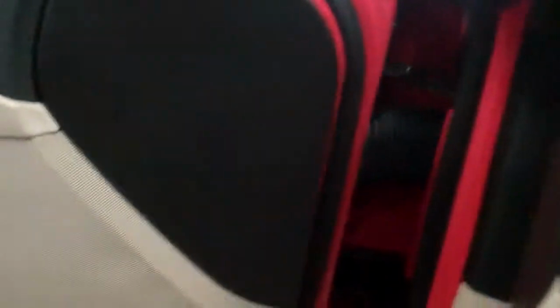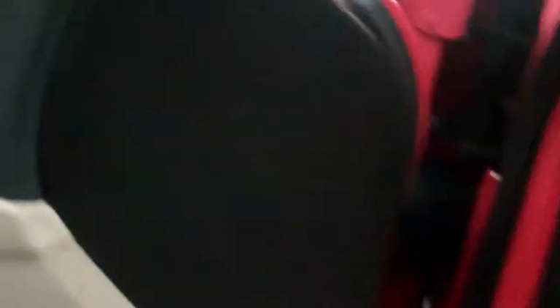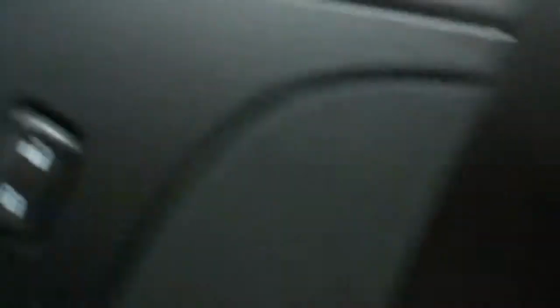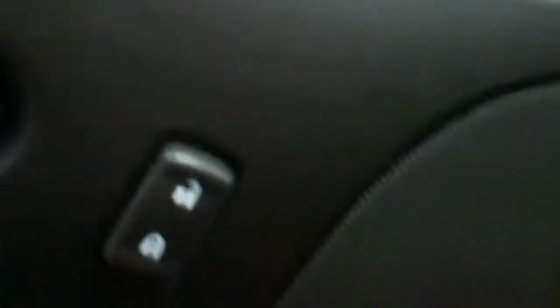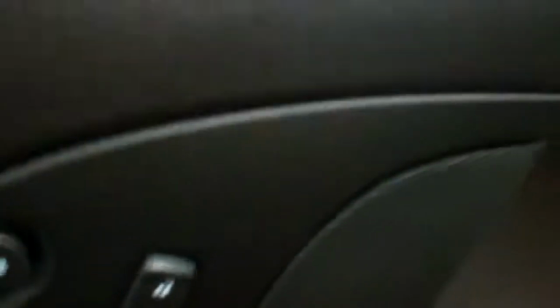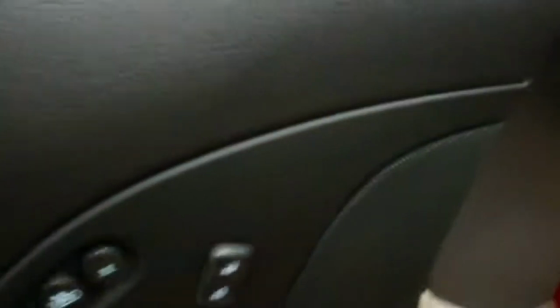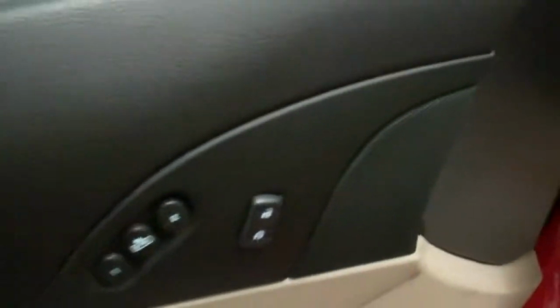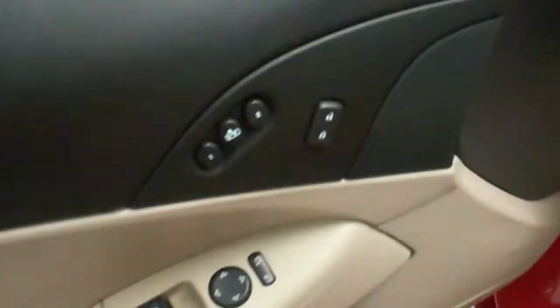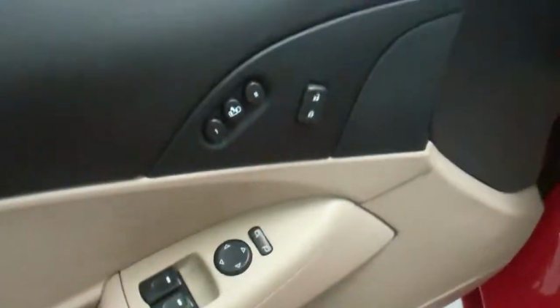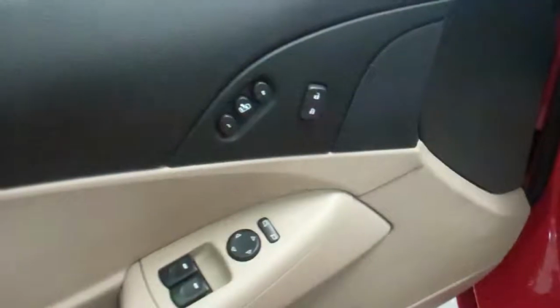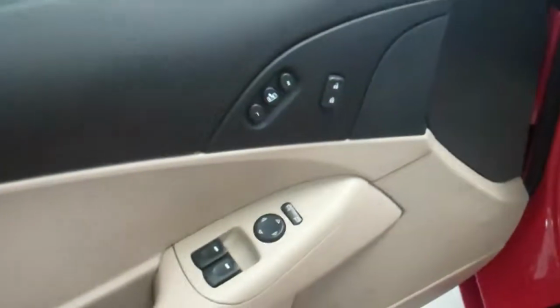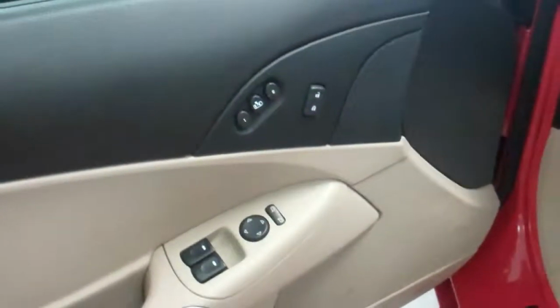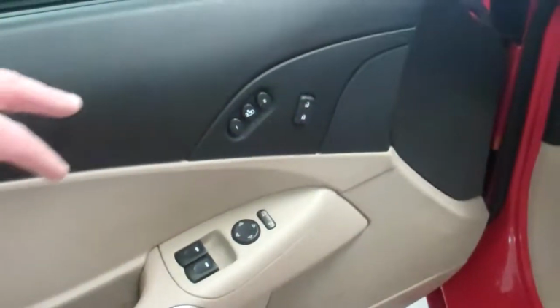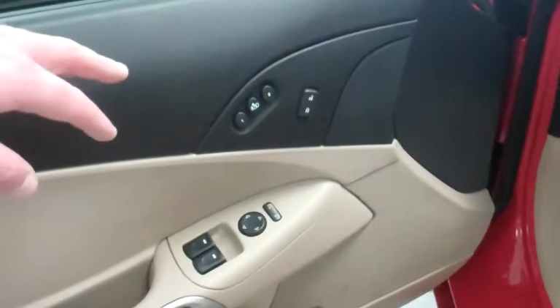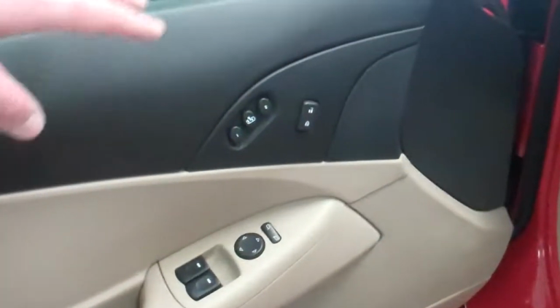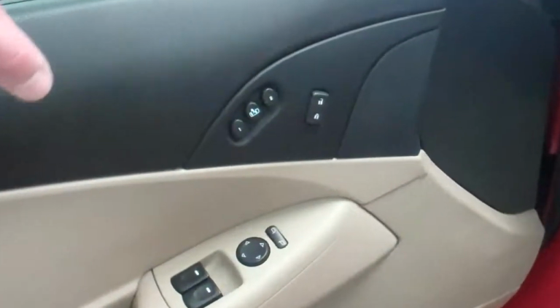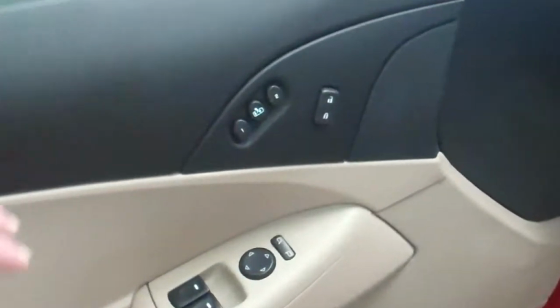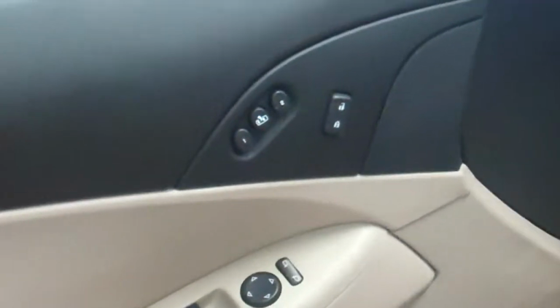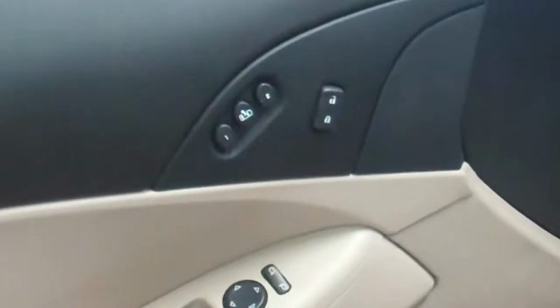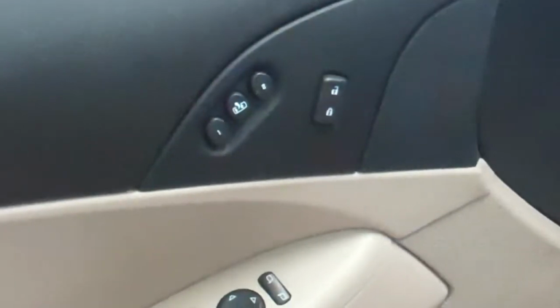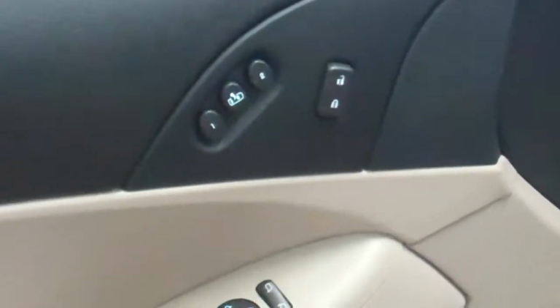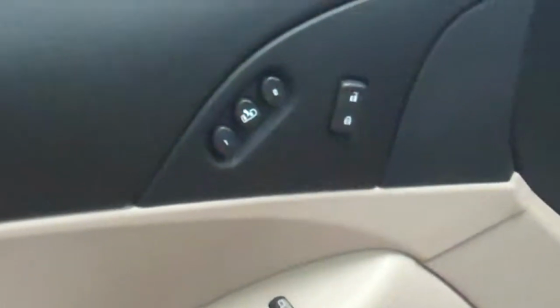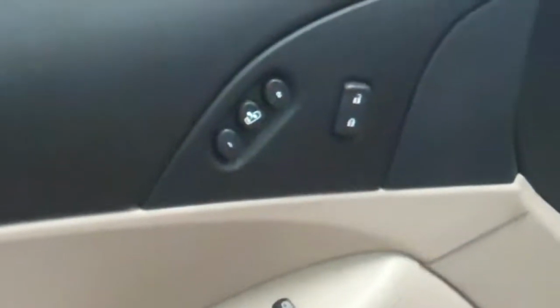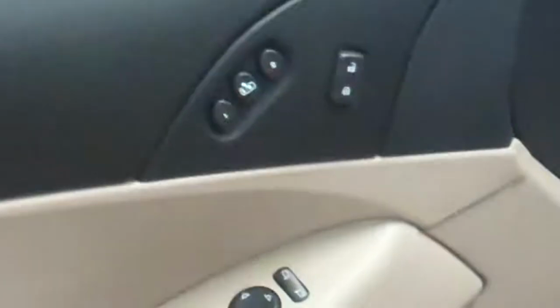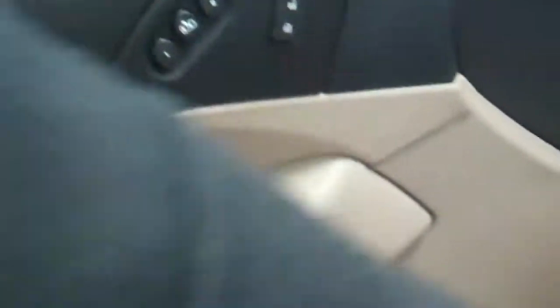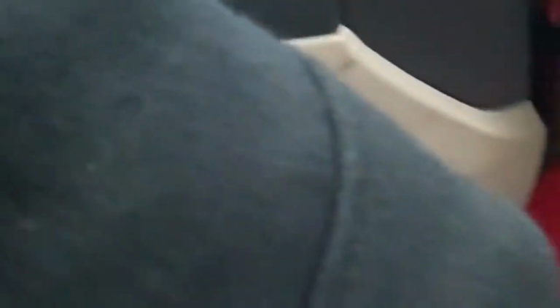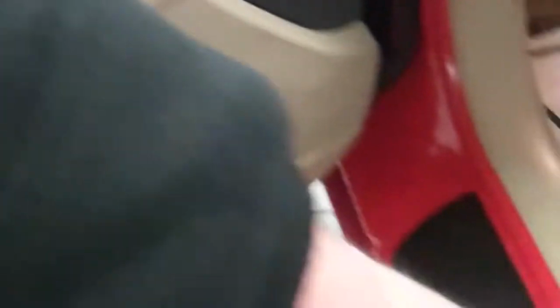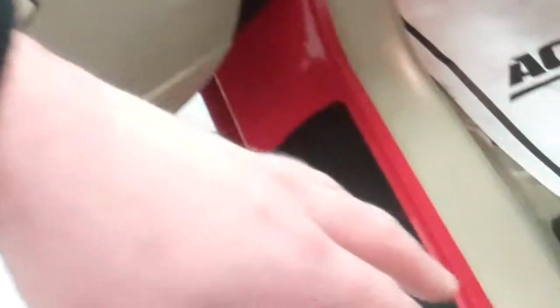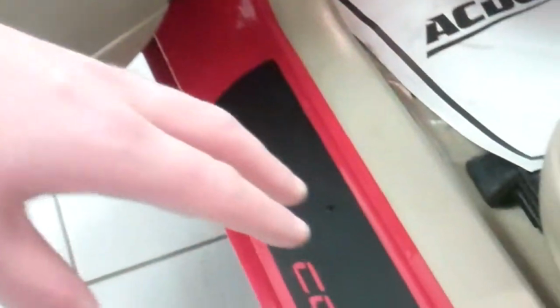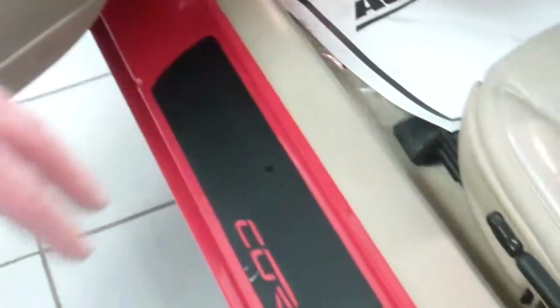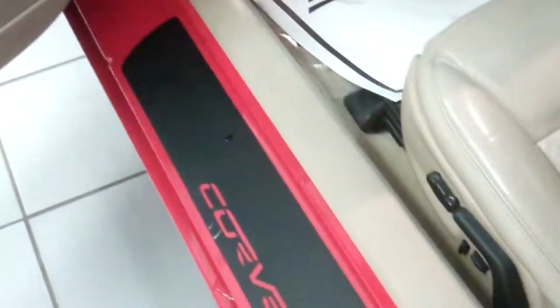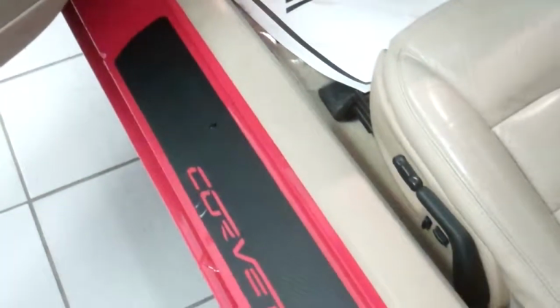On your door panels here, you'll have your memory seats that come with the 3LT package, power locks, windows, mirrors. Down here you have your power driver seat with lumbar support.